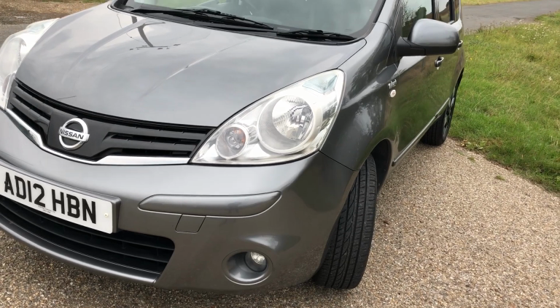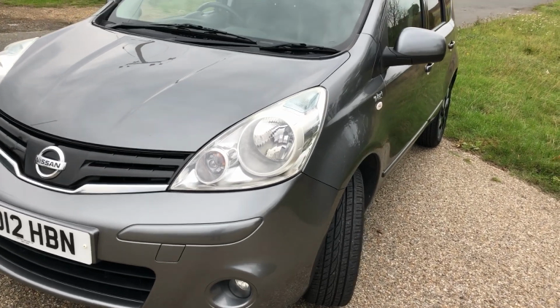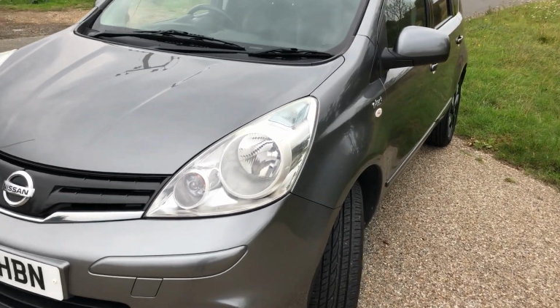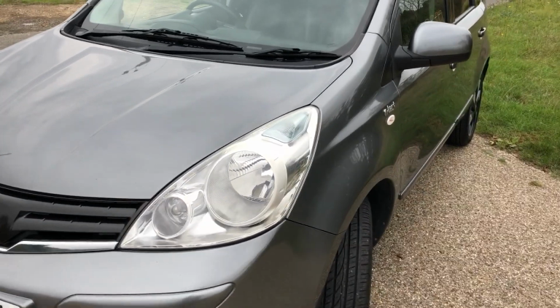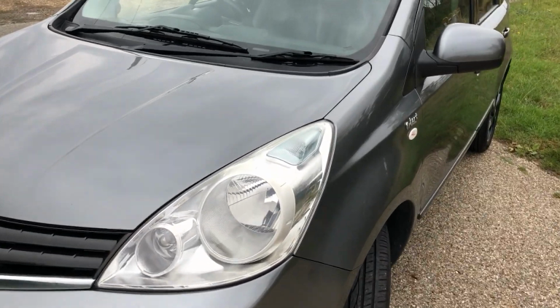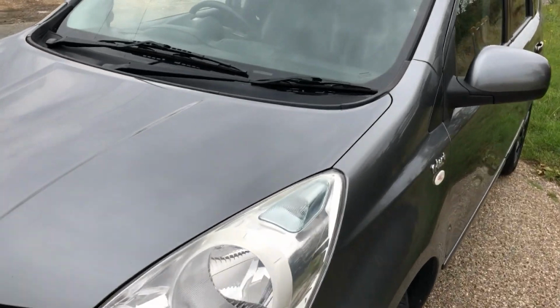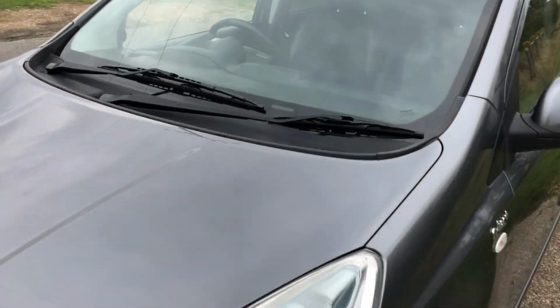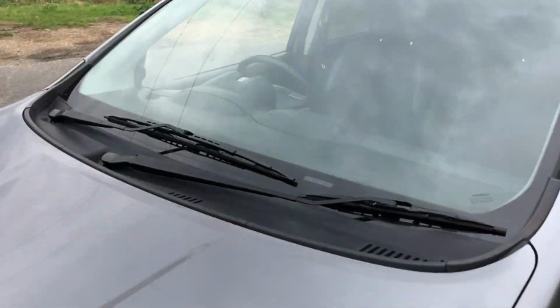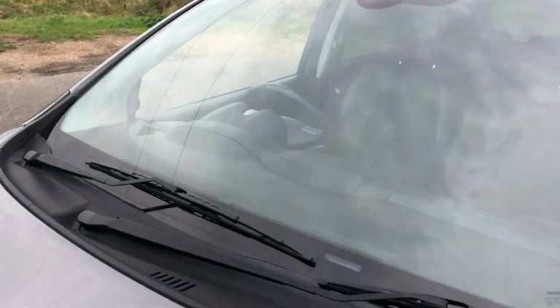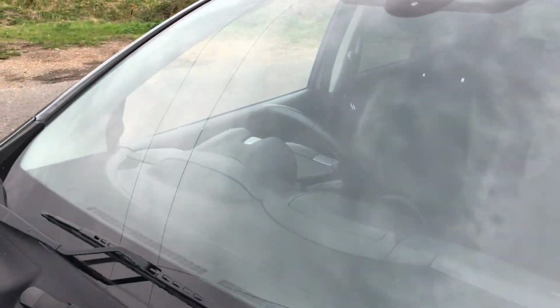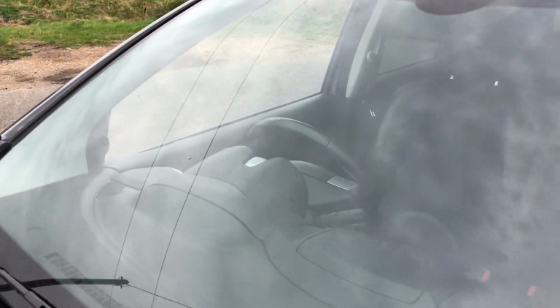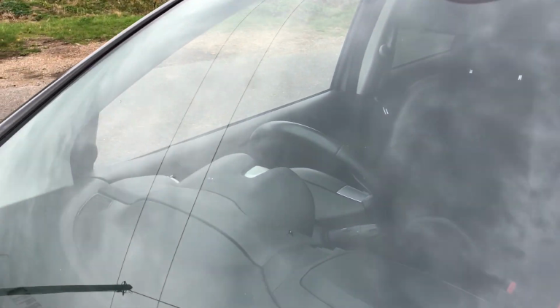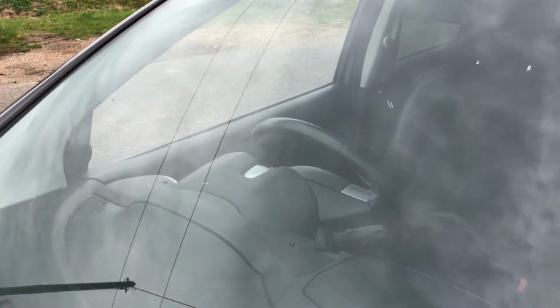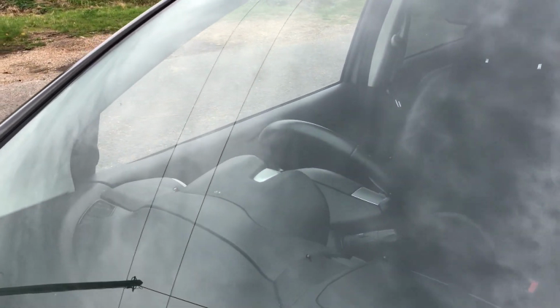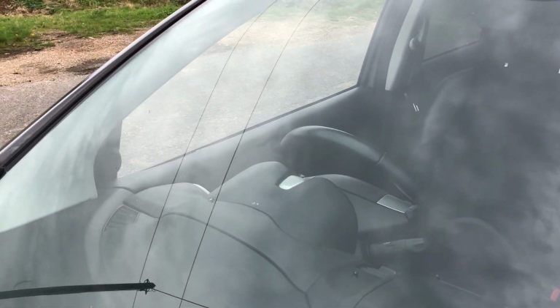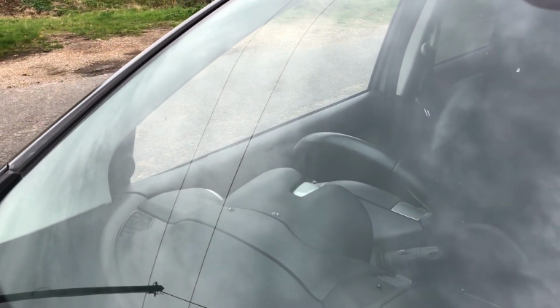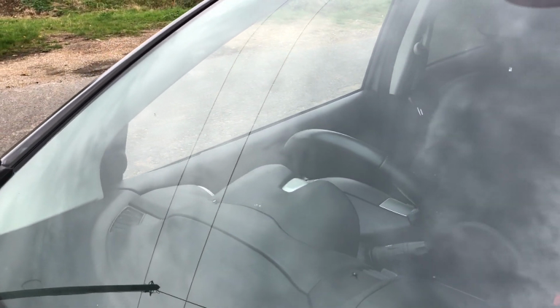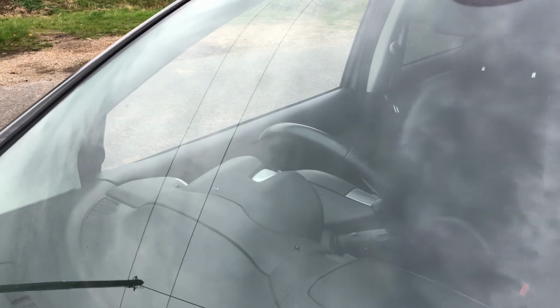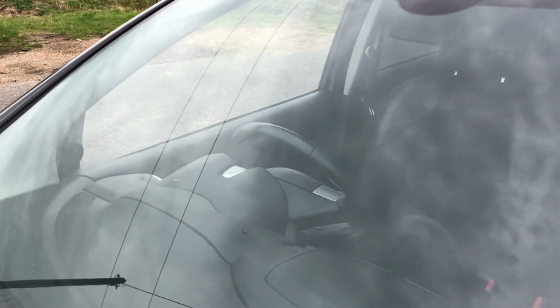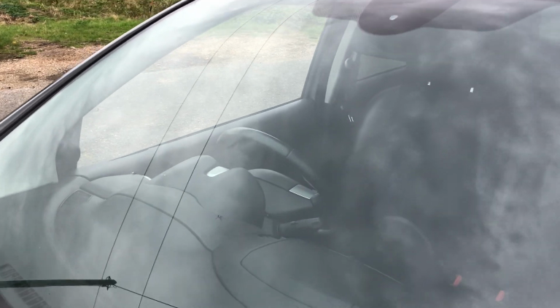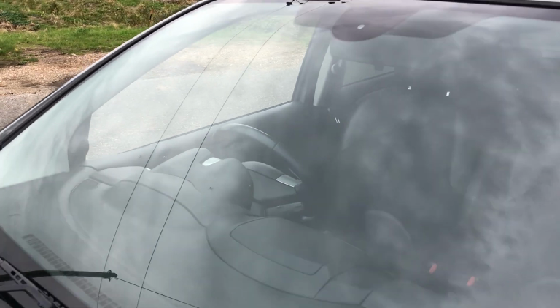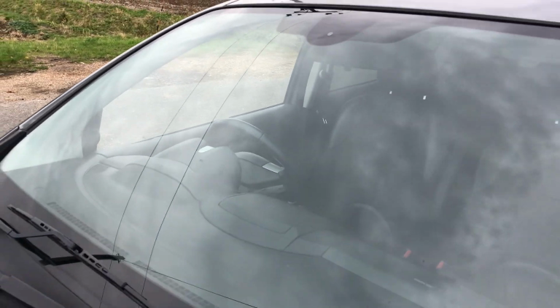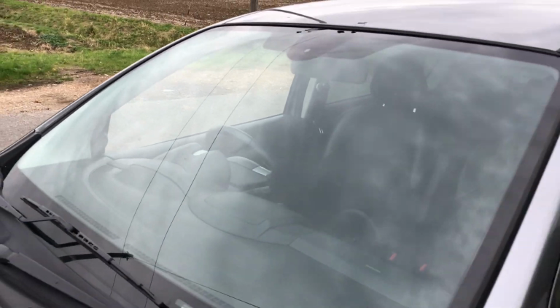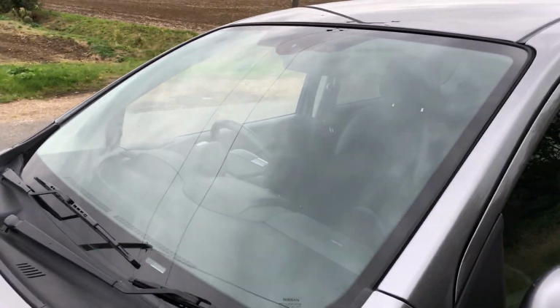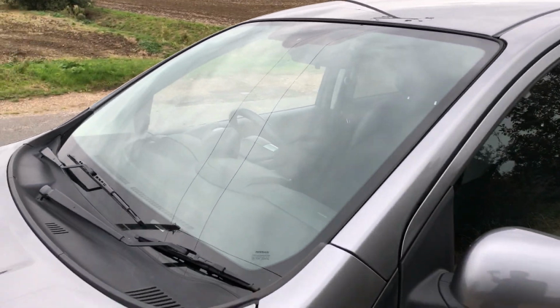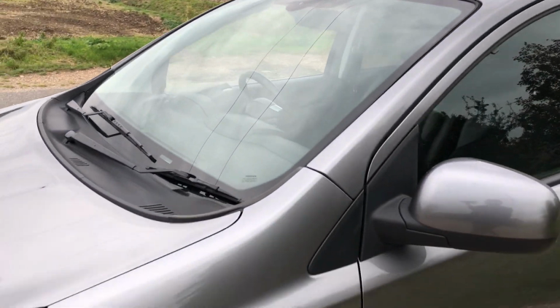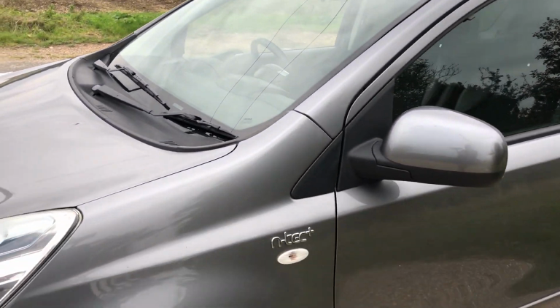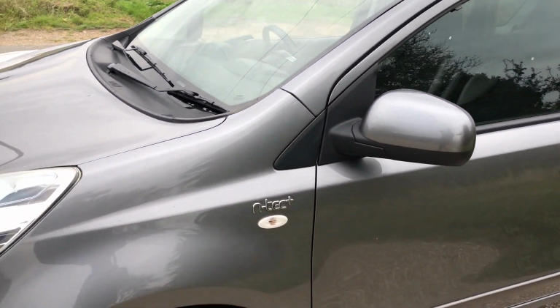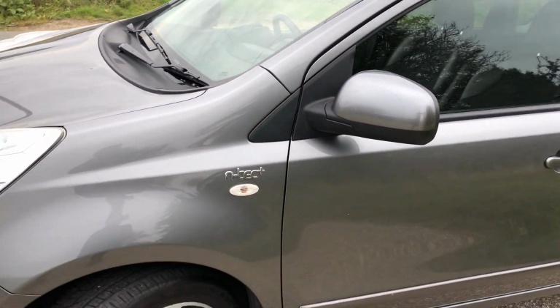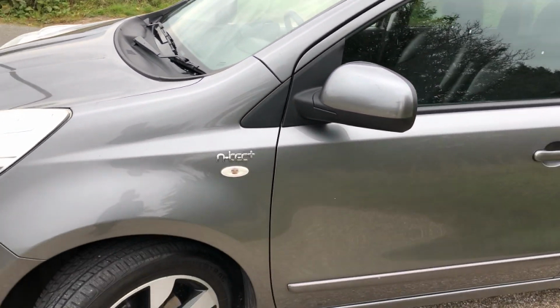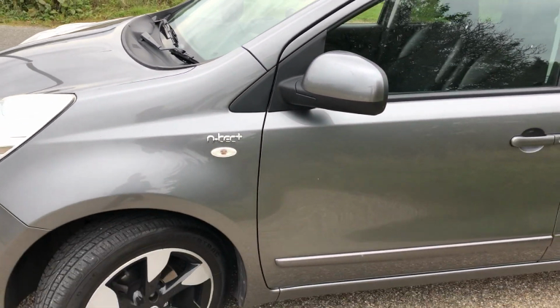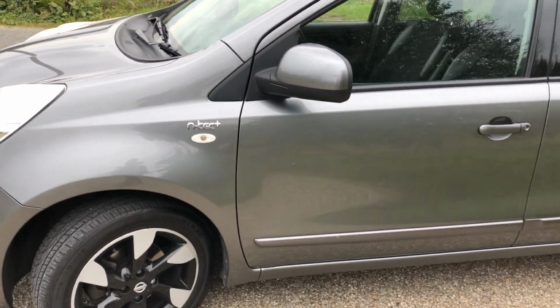On the negative side, there are a couple of stone chips in the windscreen. MOT passable, but the new customer might want to replace it — it's only minor.